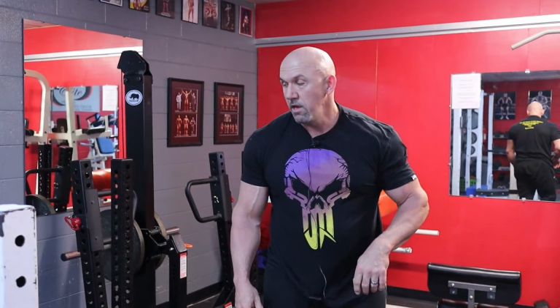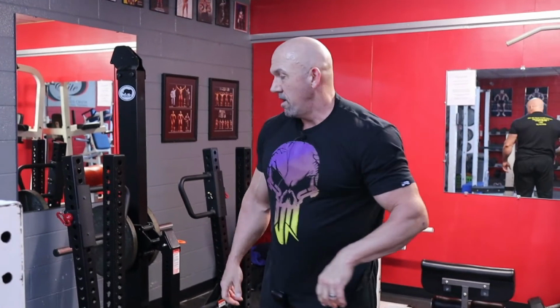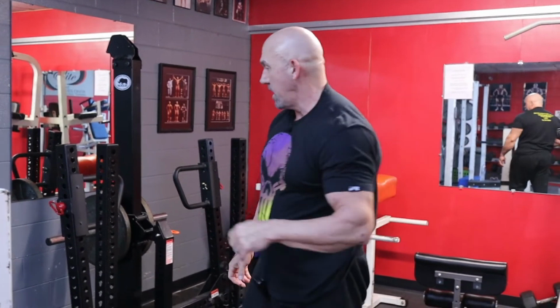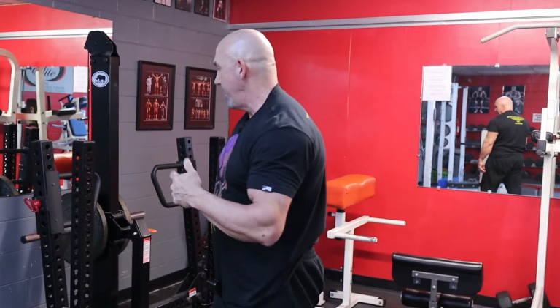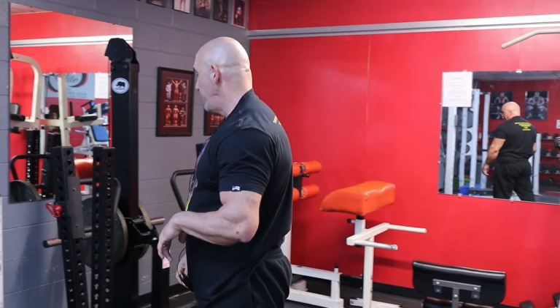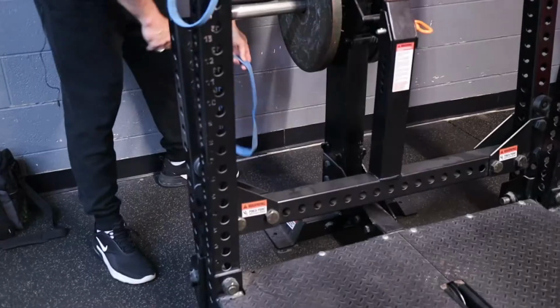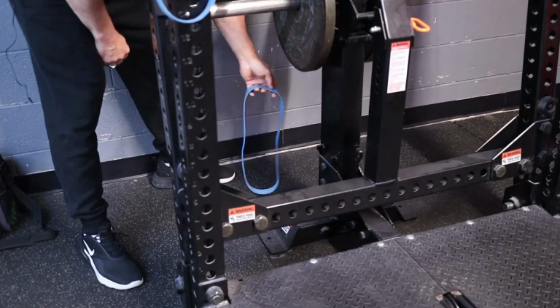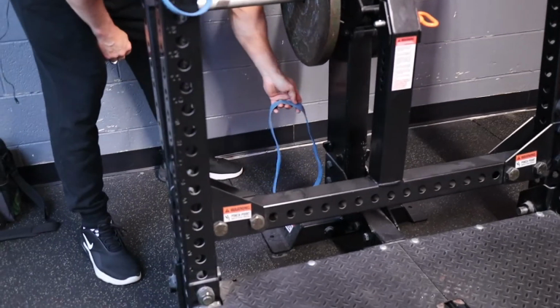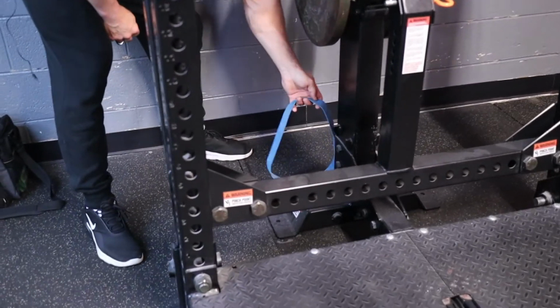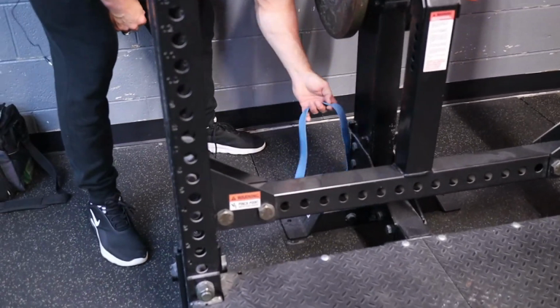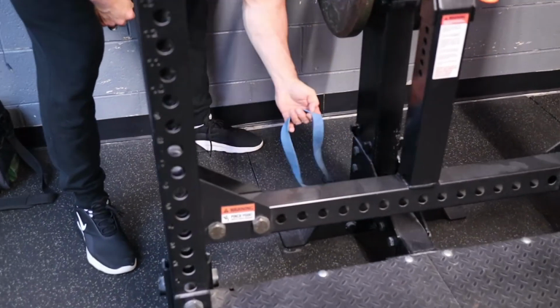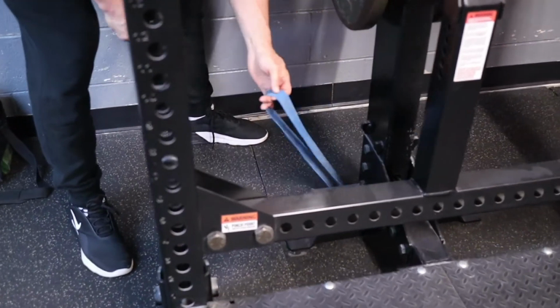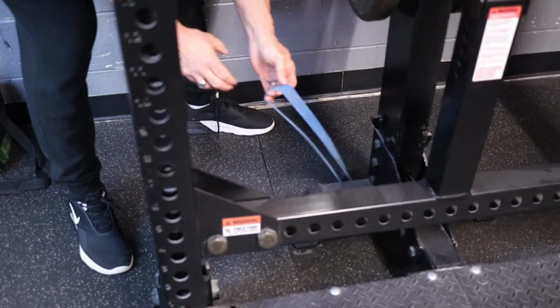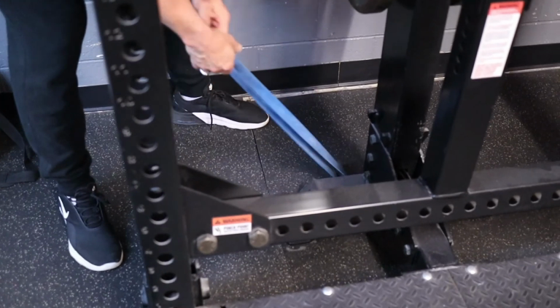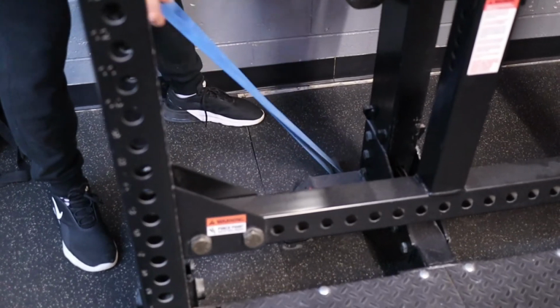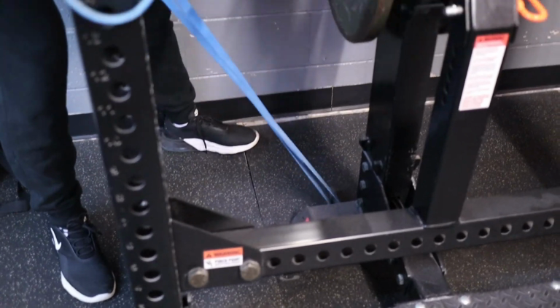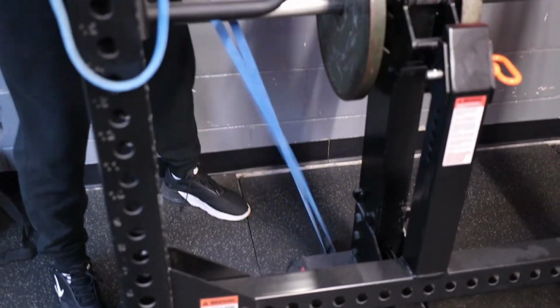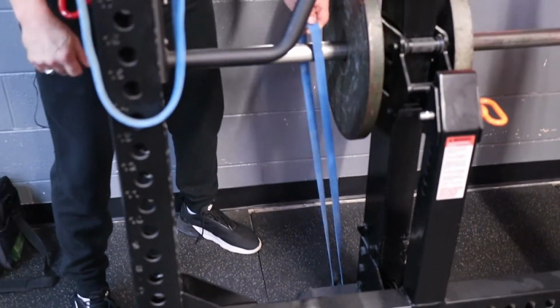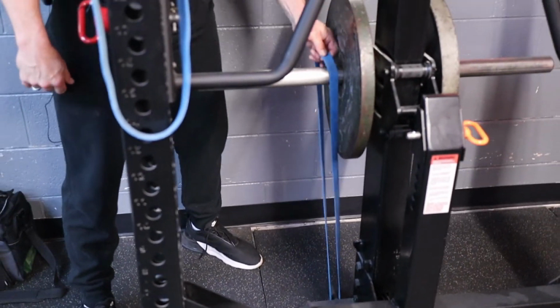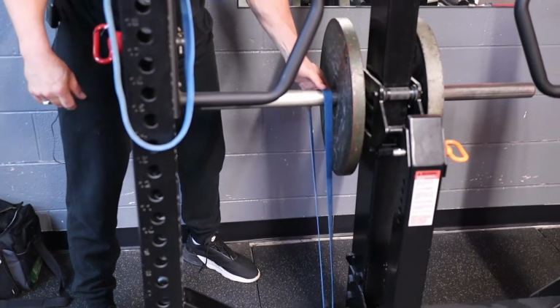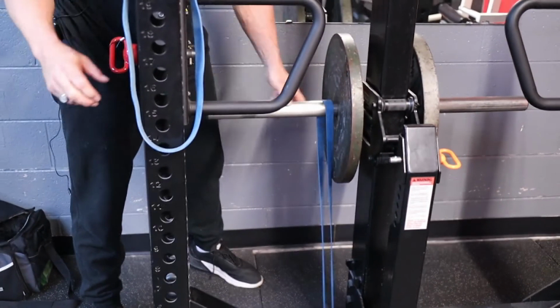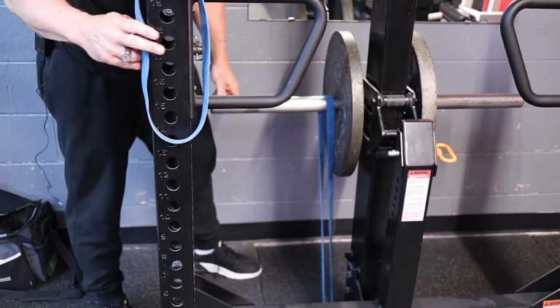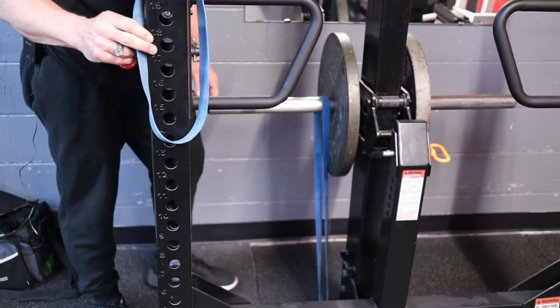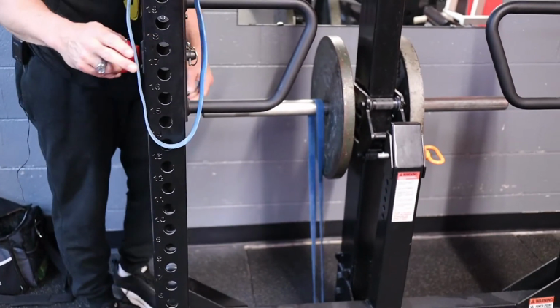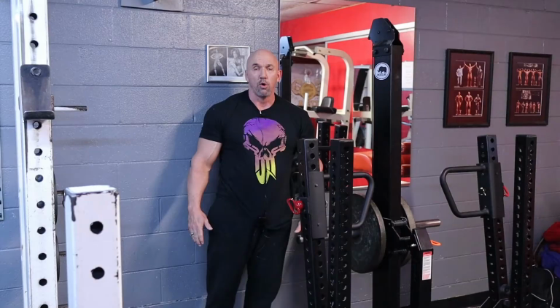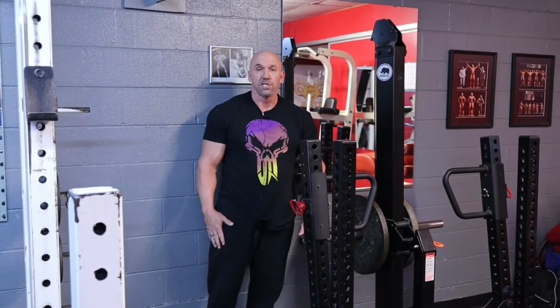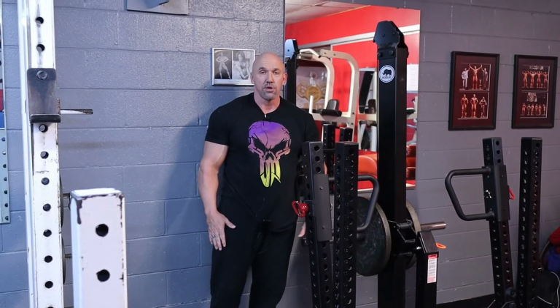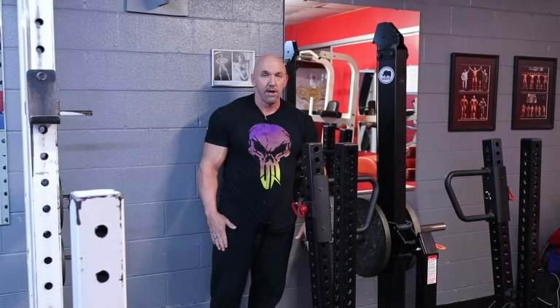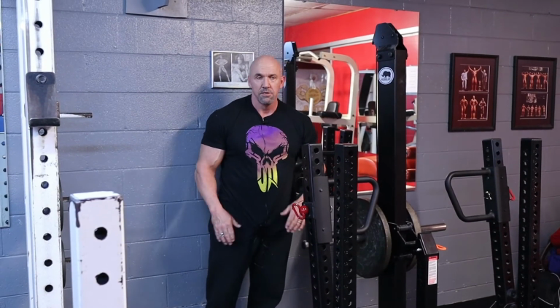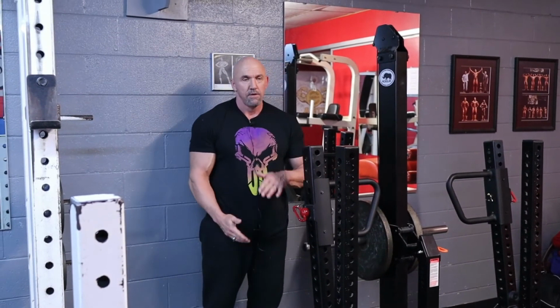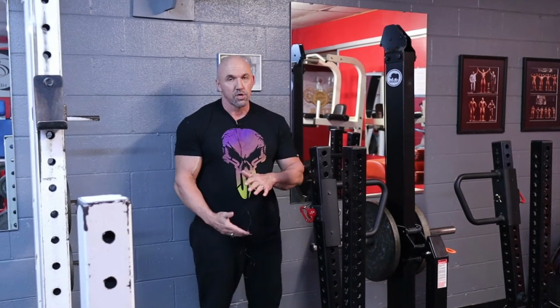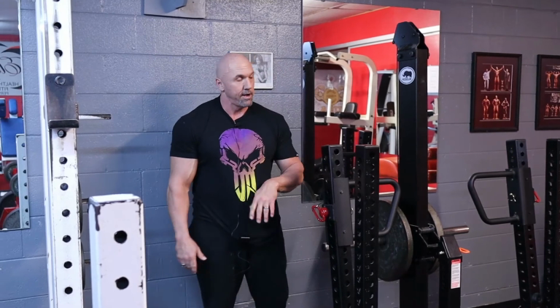We also have some band attachments here. If you have some short bands, you can wrap them around the bottom, and it just gives you some more resistance on your quads. It feels great.